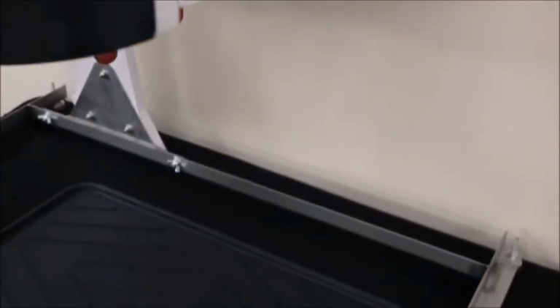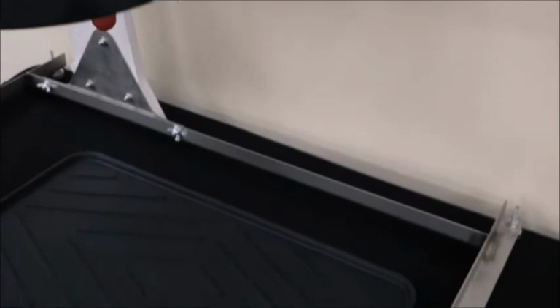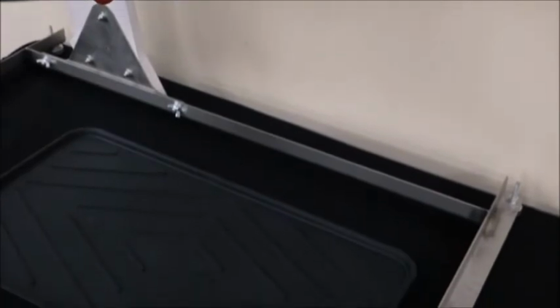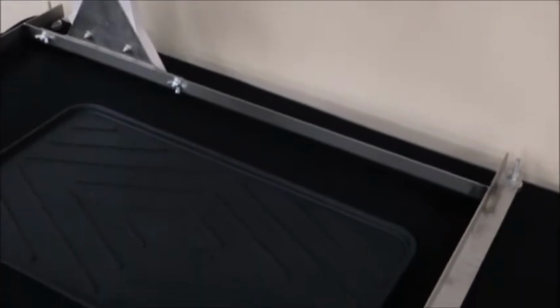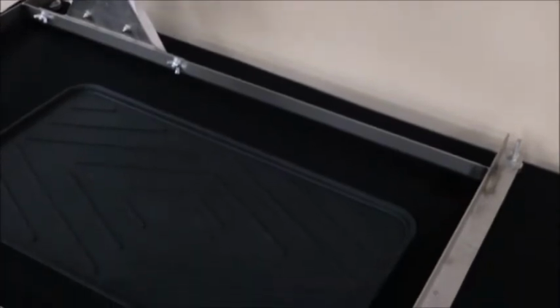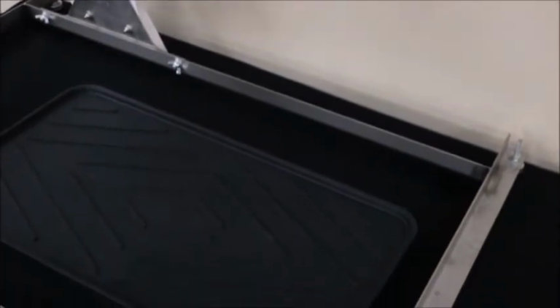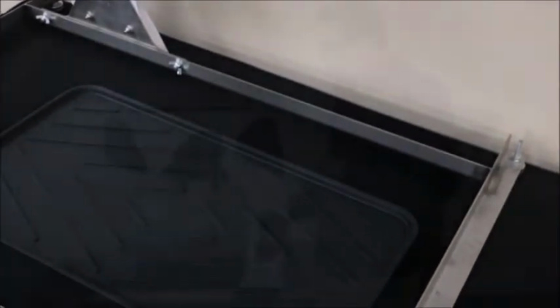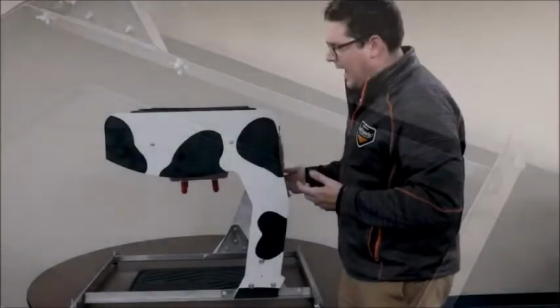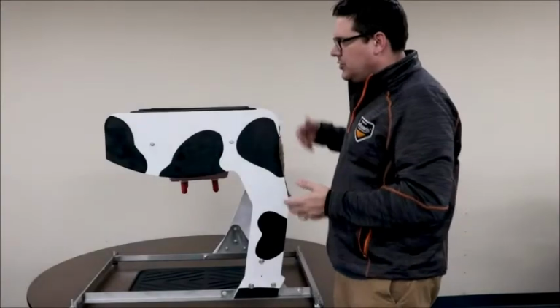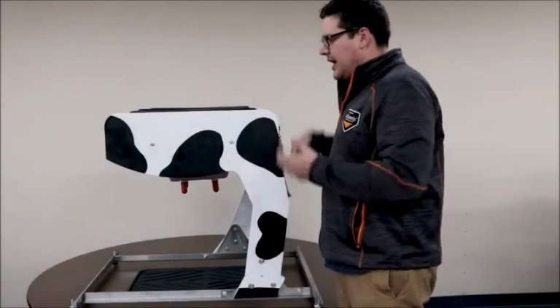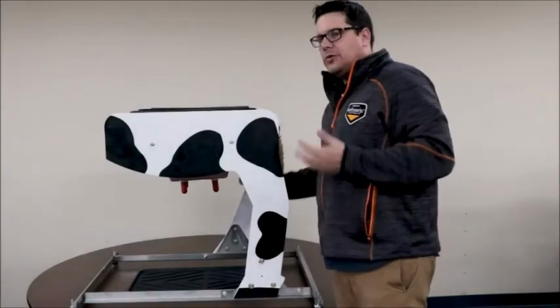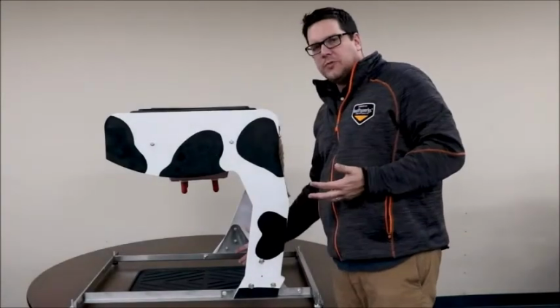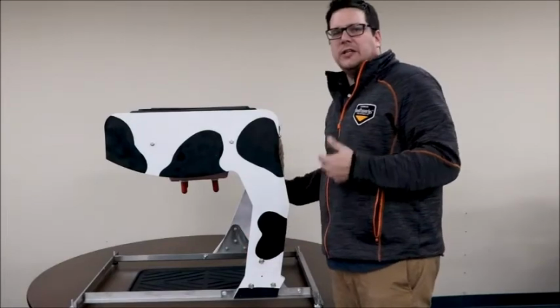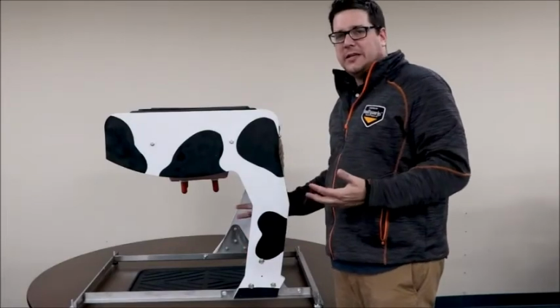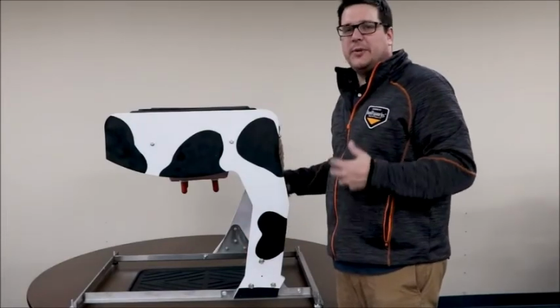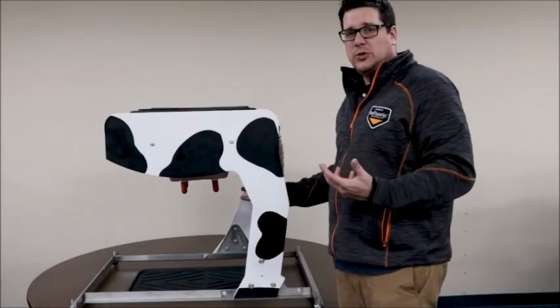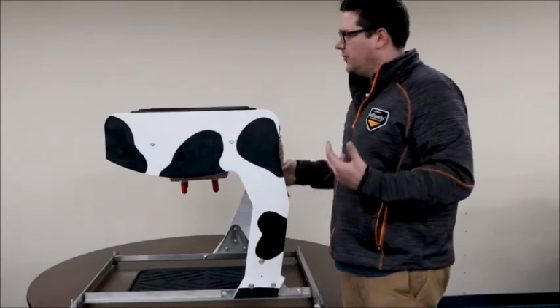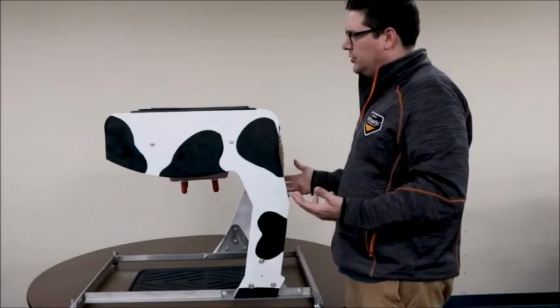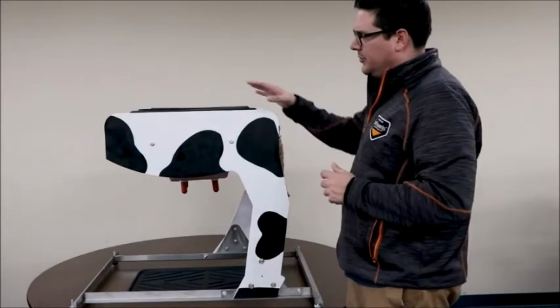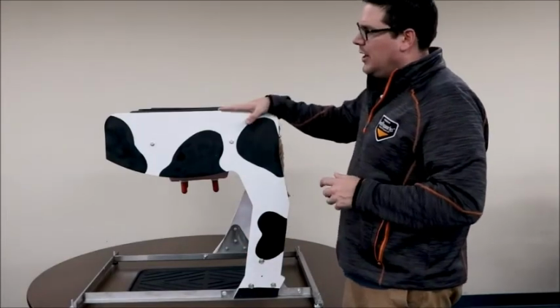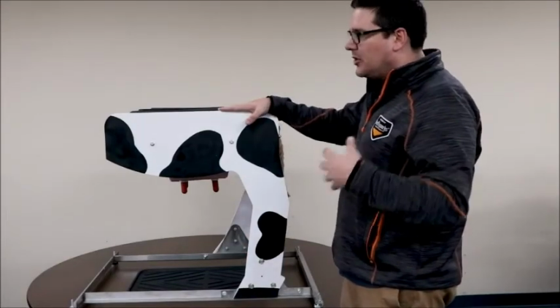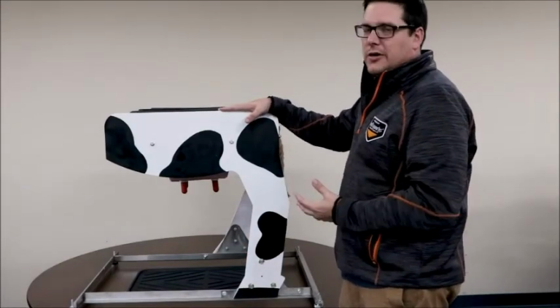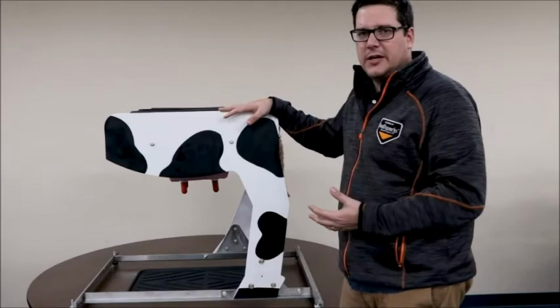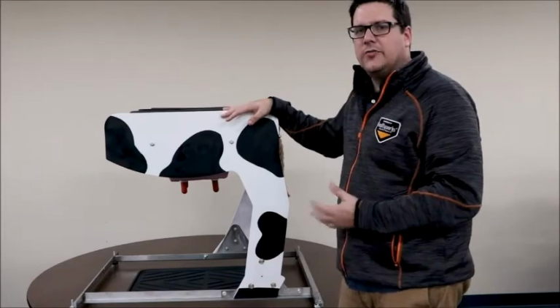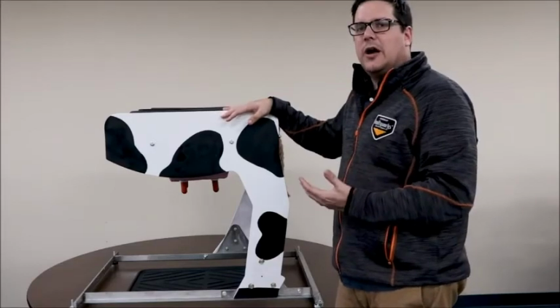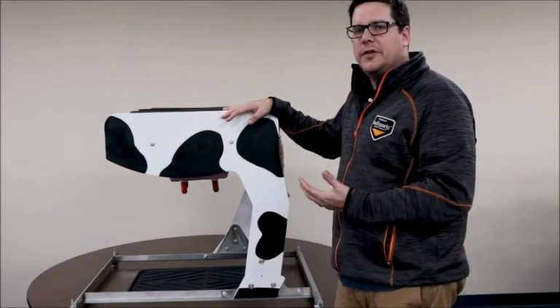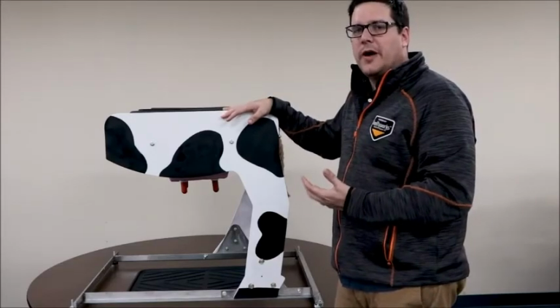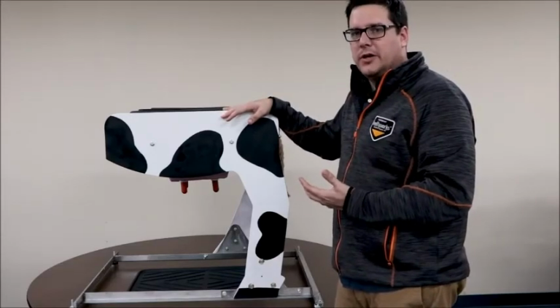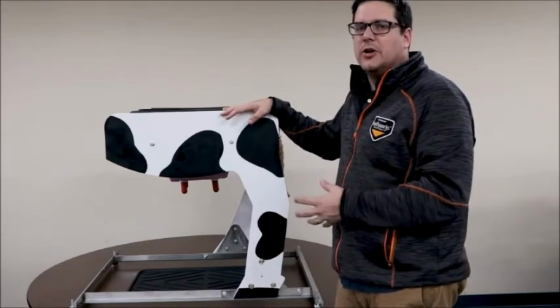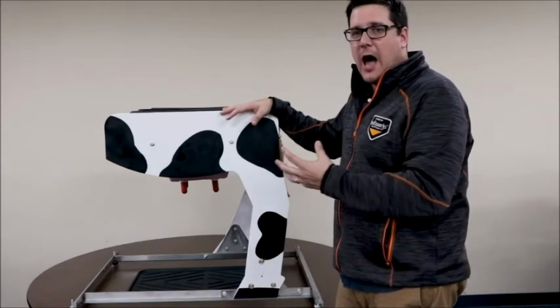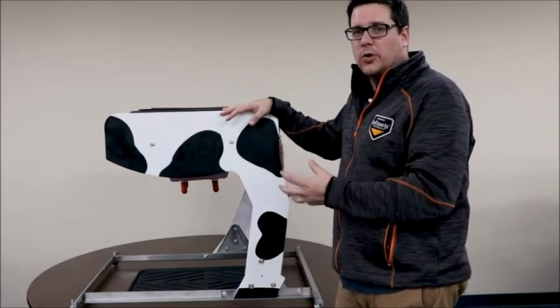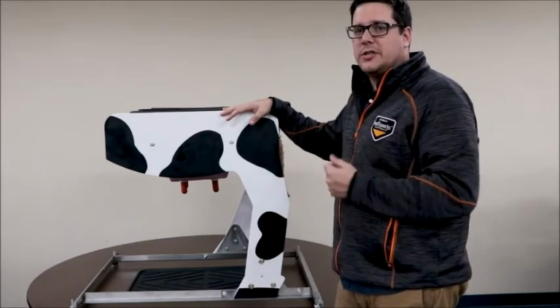We also have a plastic tray here so as you use it, liquid will drip down for easy cleanup and easy usage, allowing your students to really get an understanding of the bovine milking udder and how it all works together.